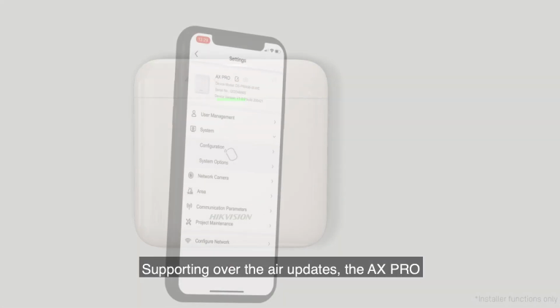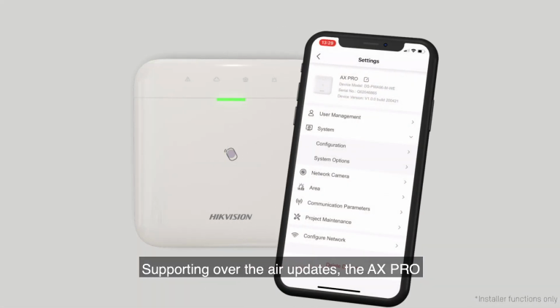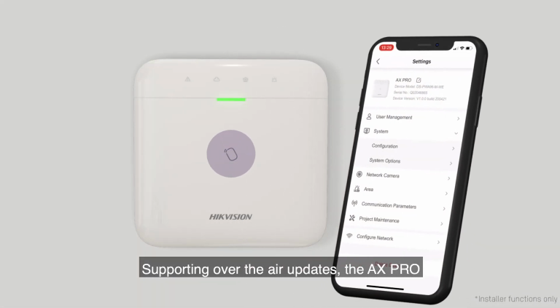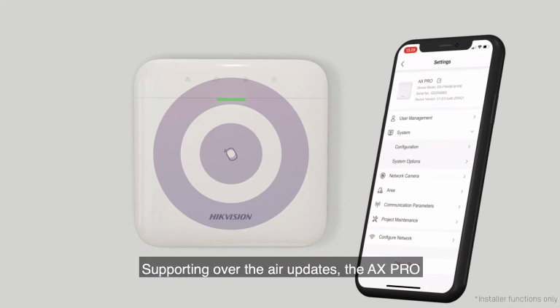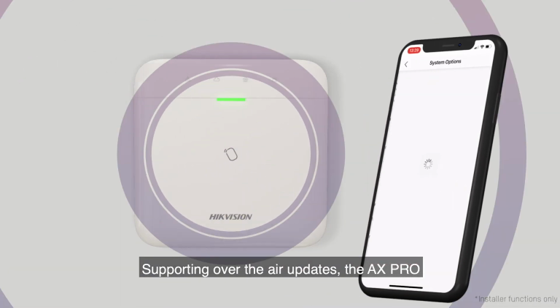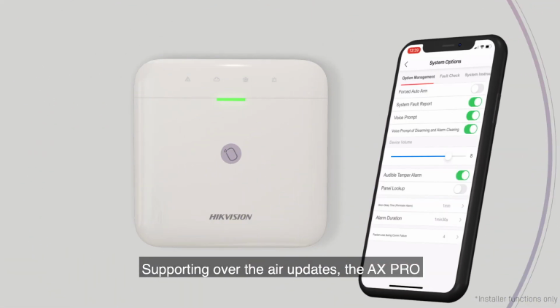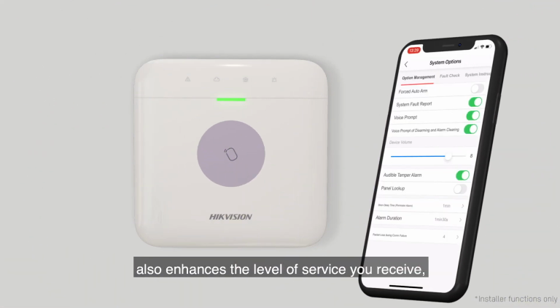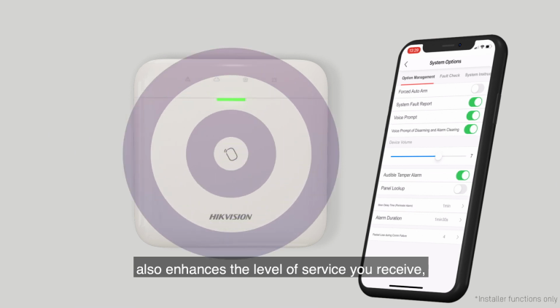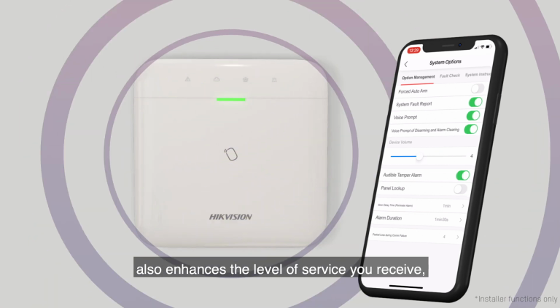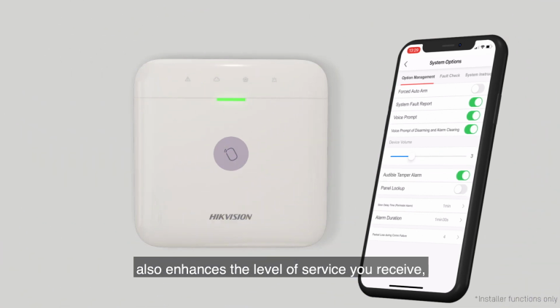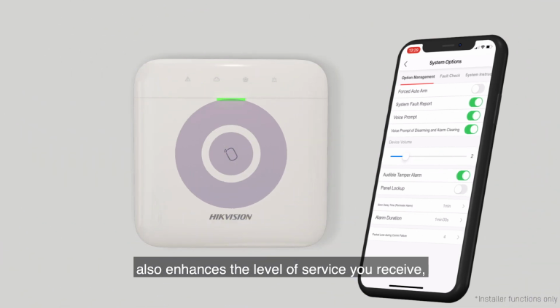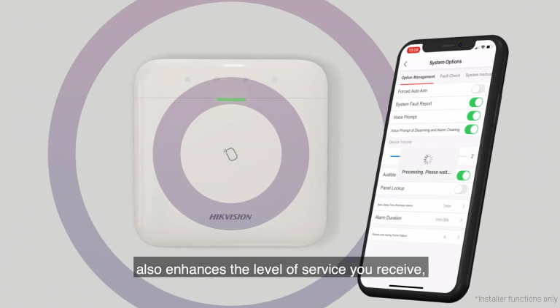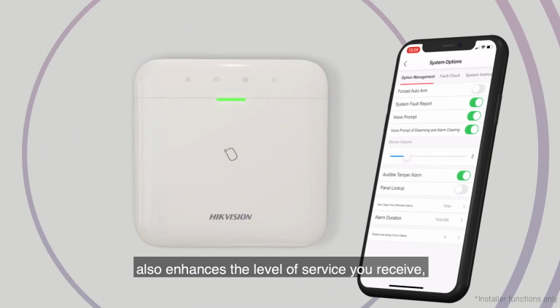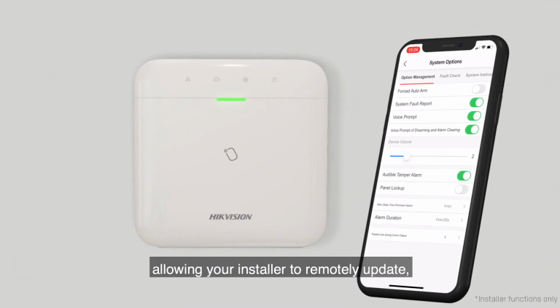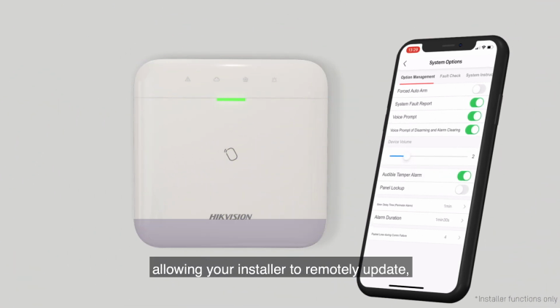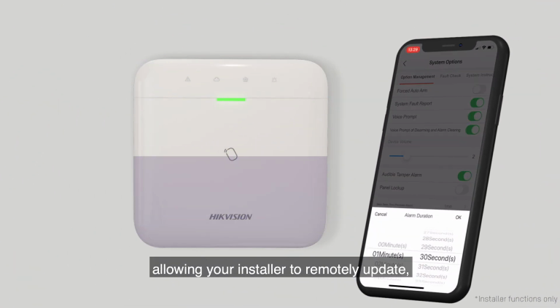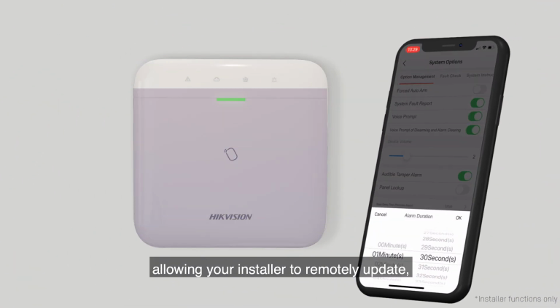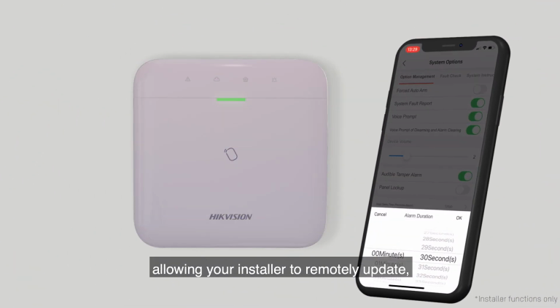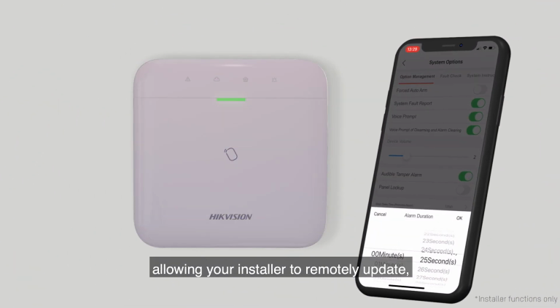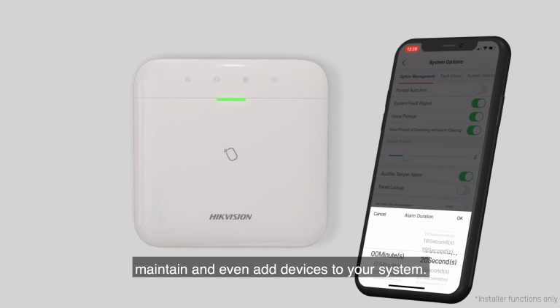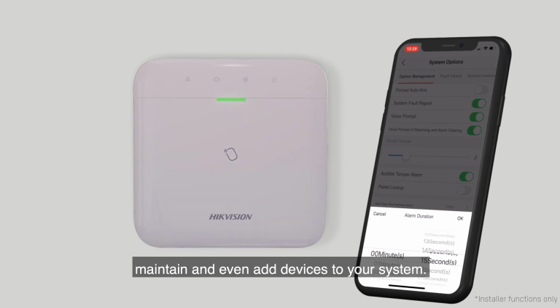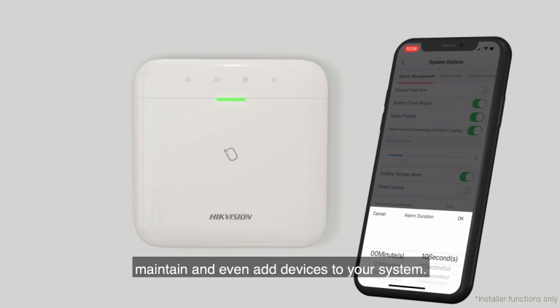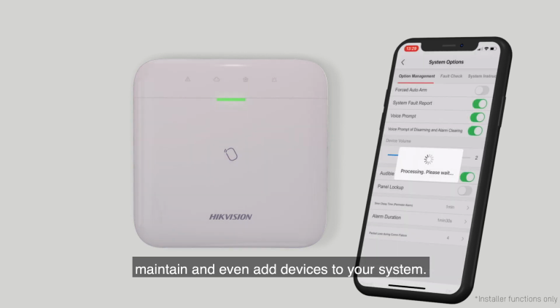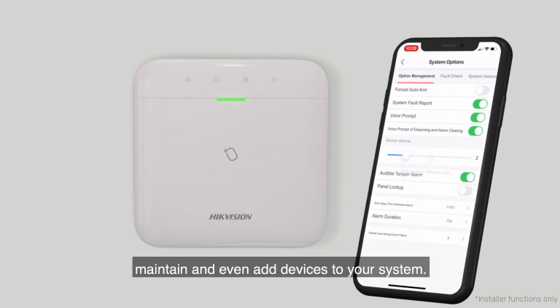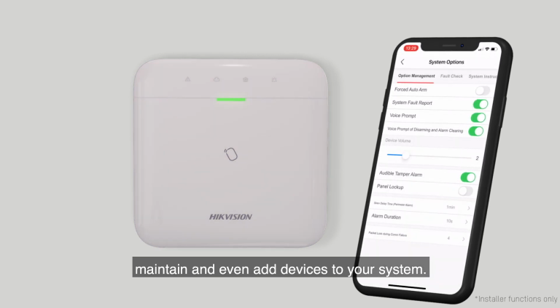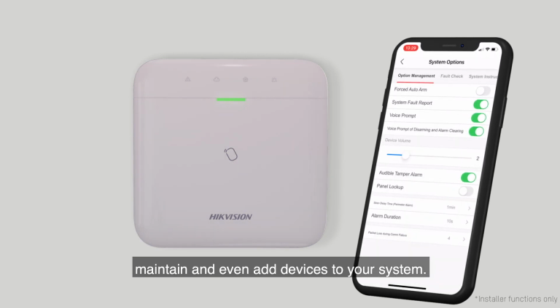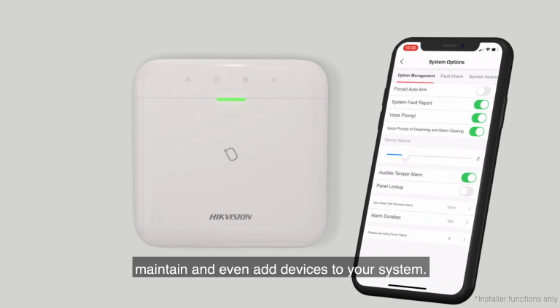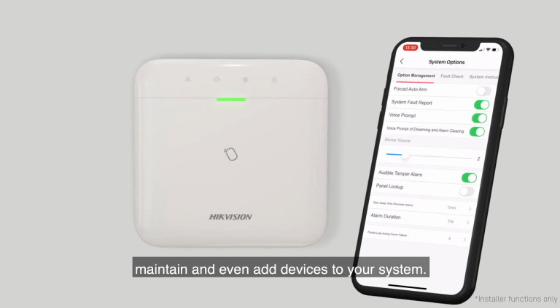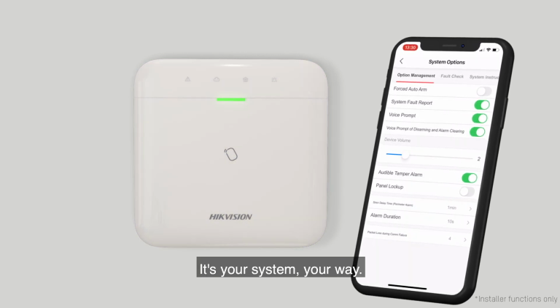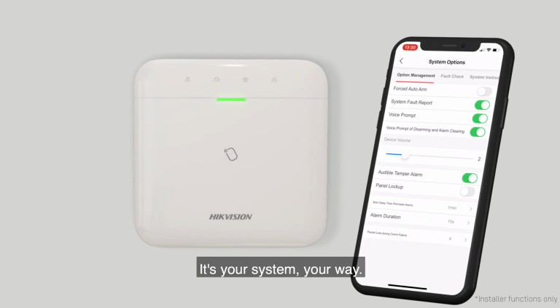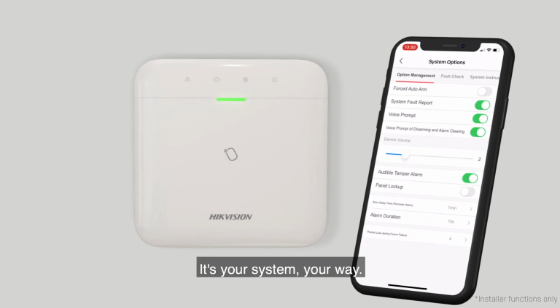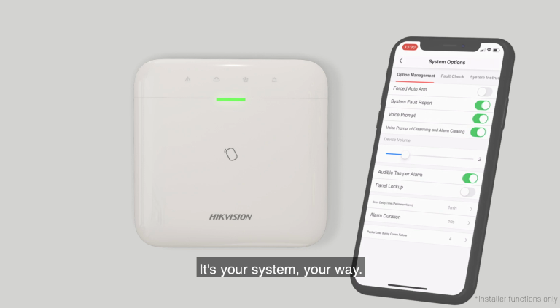Supporting over-the-air updates, the AX Pro also enhances the level of service you receive, allowing your installer to remotely update, maintain and even add devices to your system. It's your system, your way.